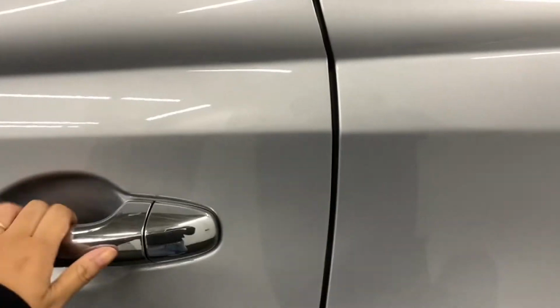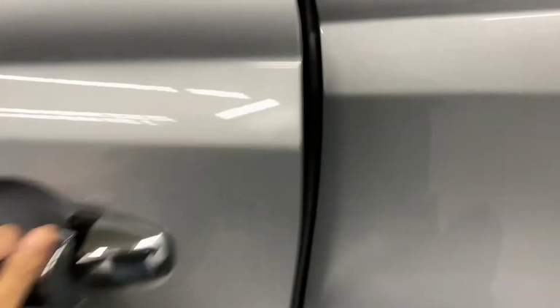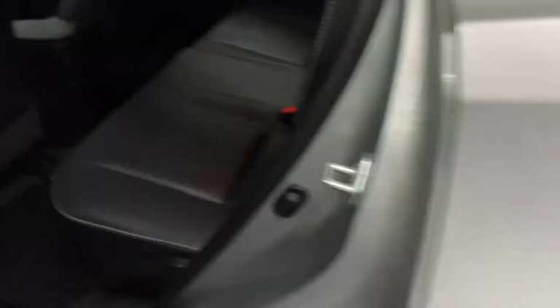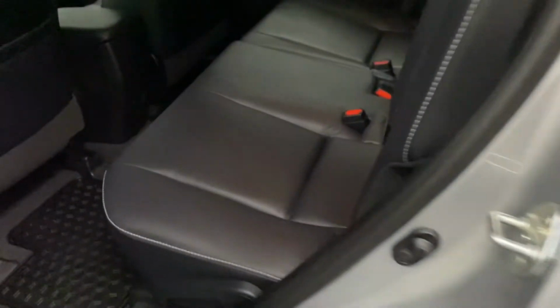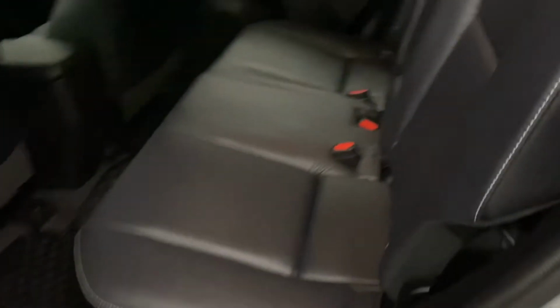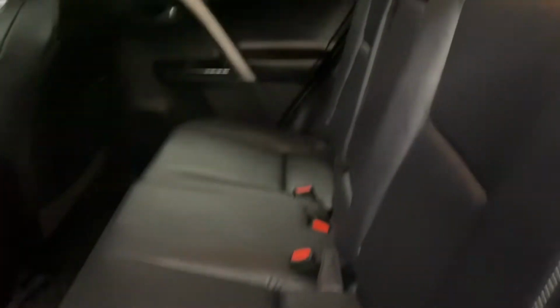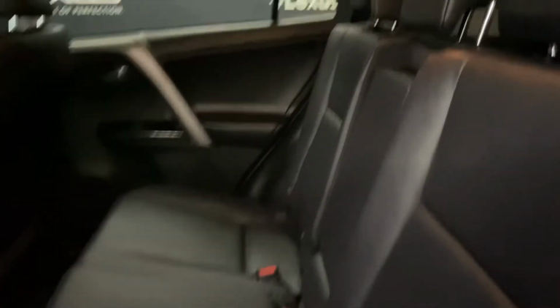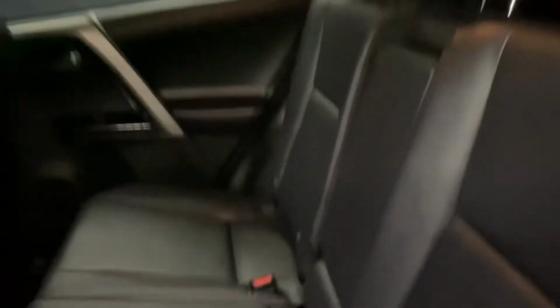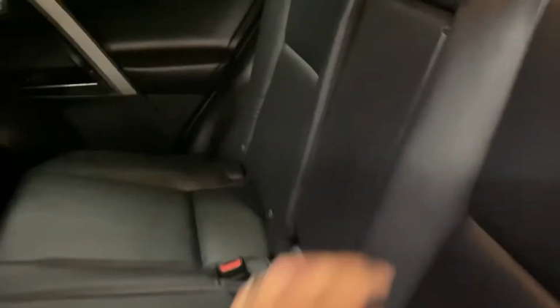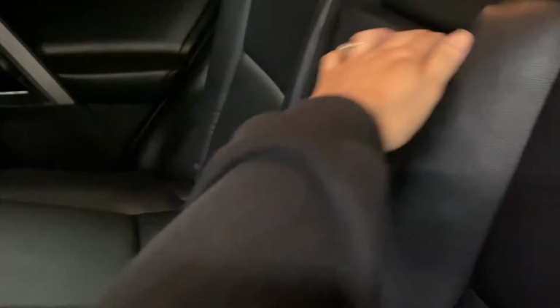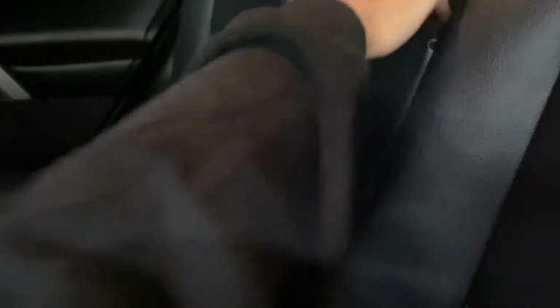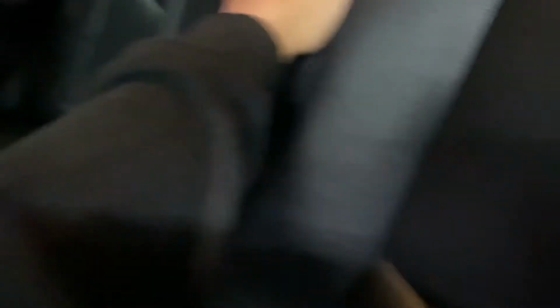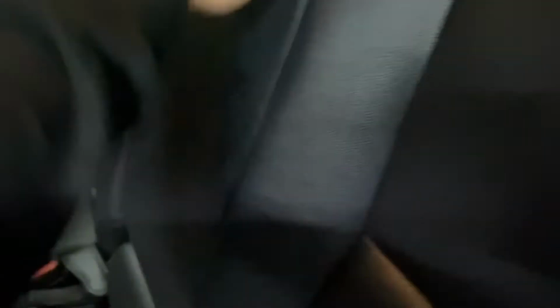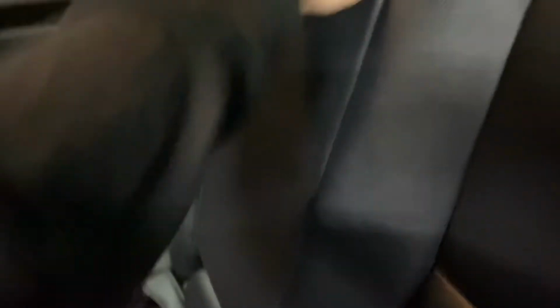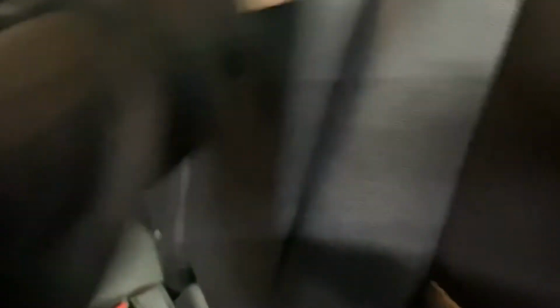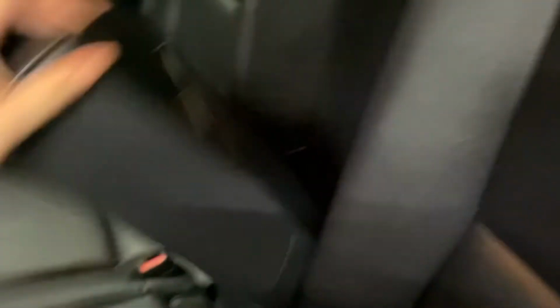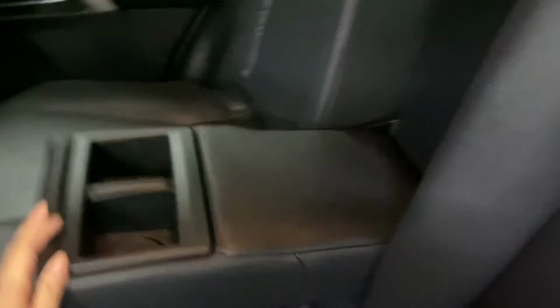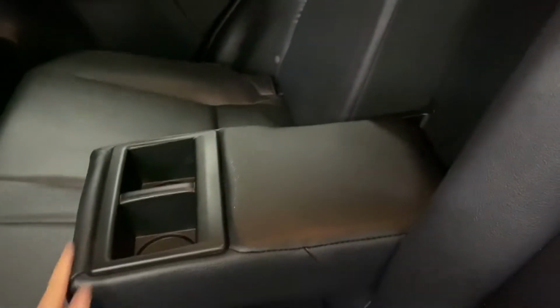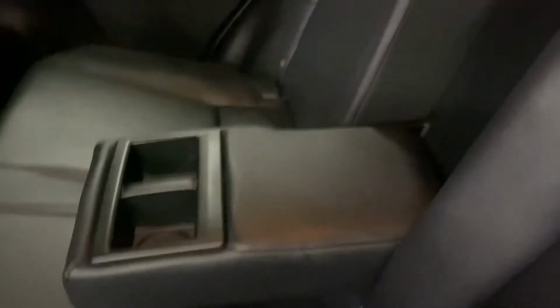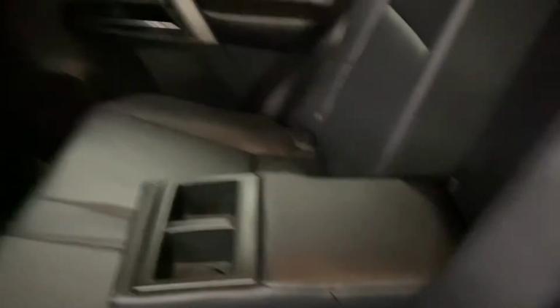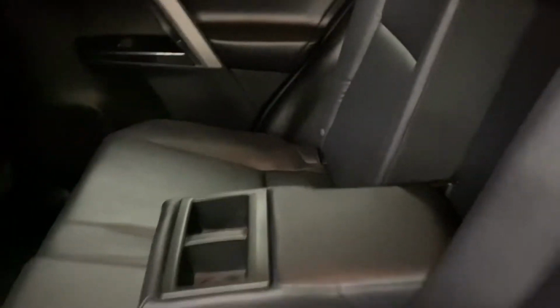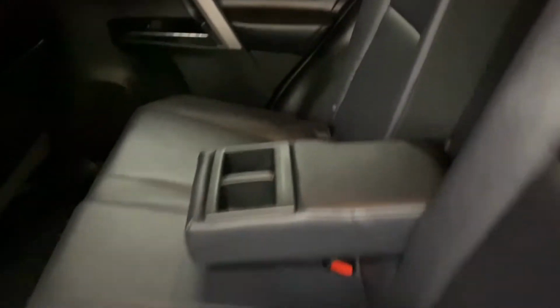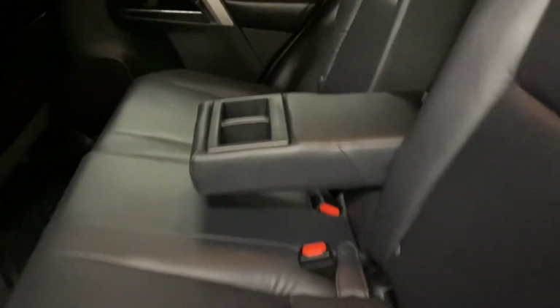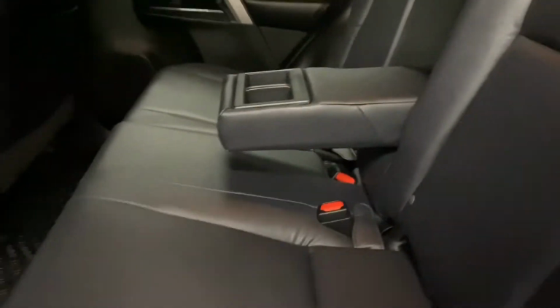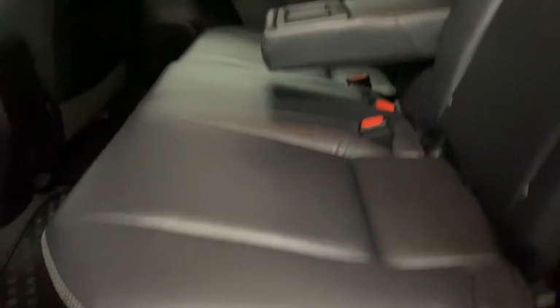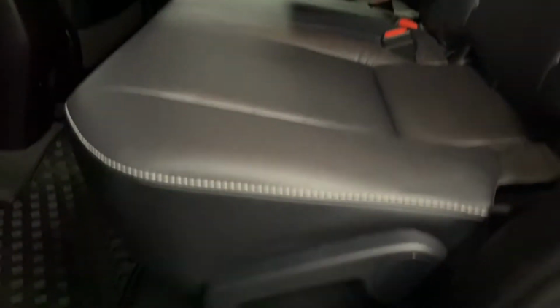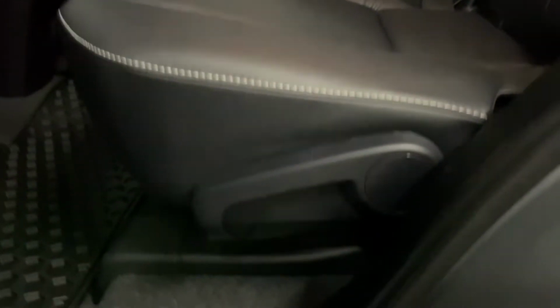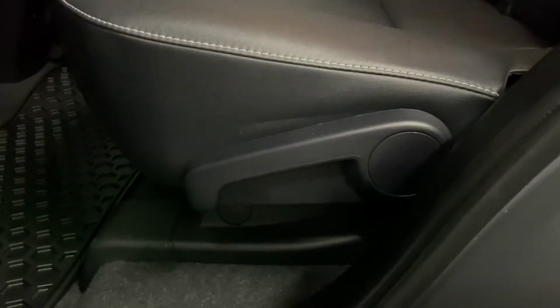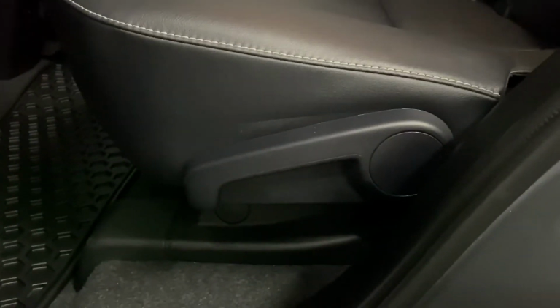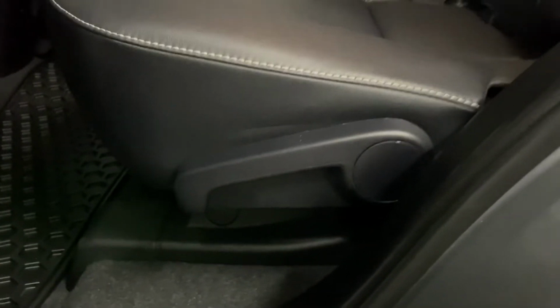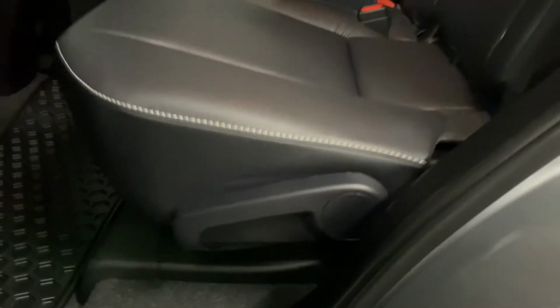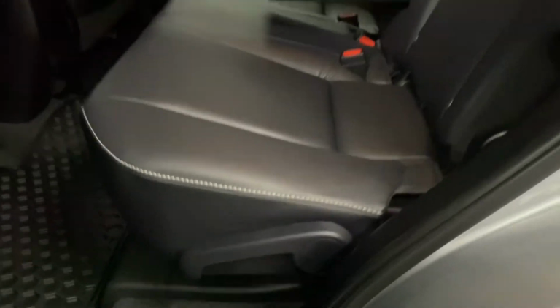Heading into the back seat, you have a 60-40 split. In the middle, you have your cup holders and armrests. And you have levers on either side to release the seats.